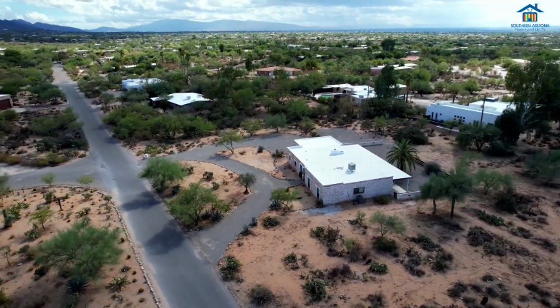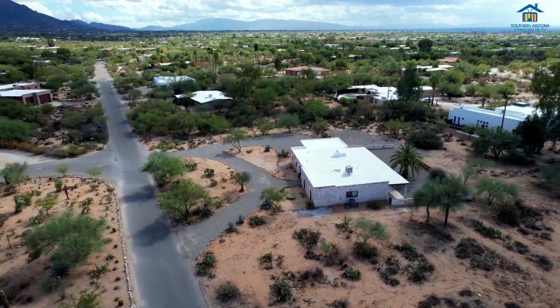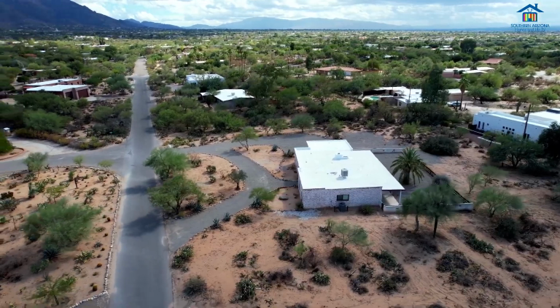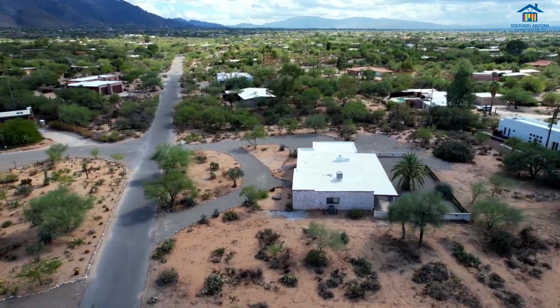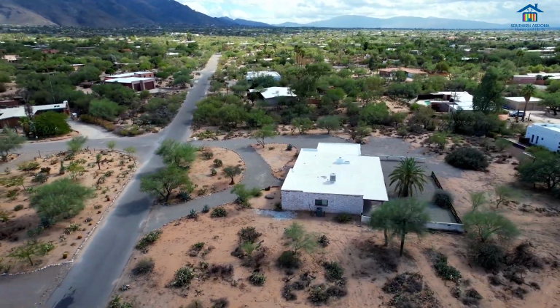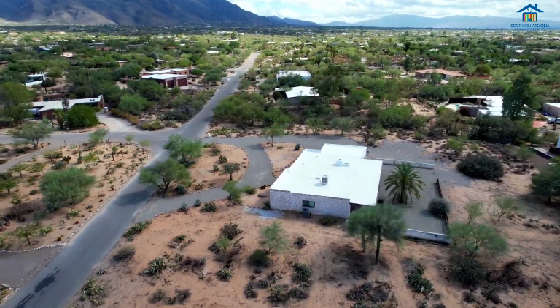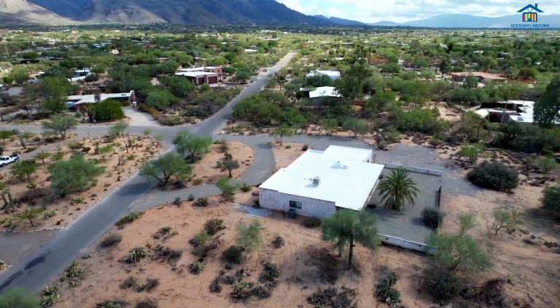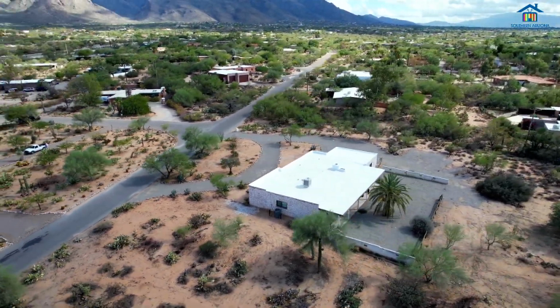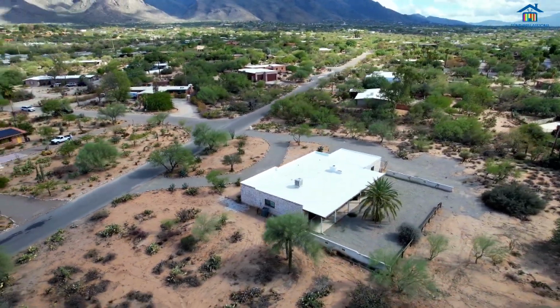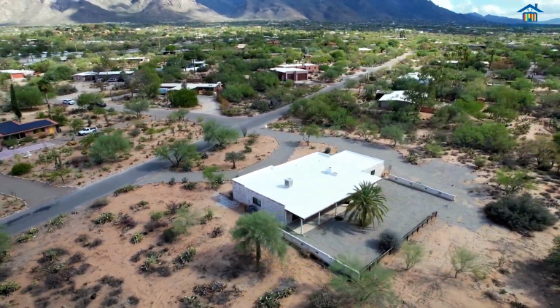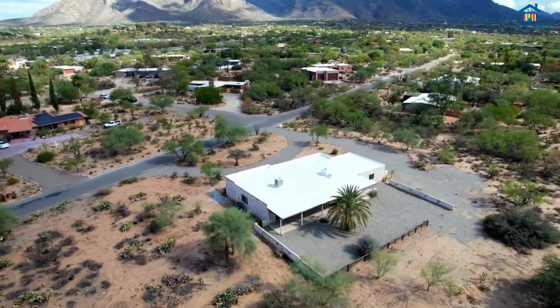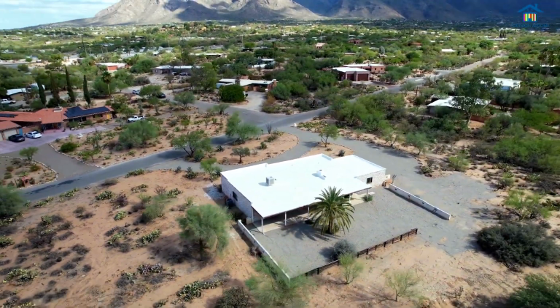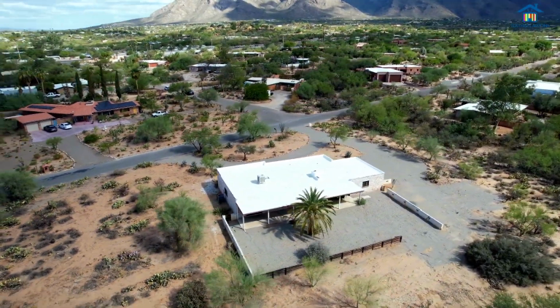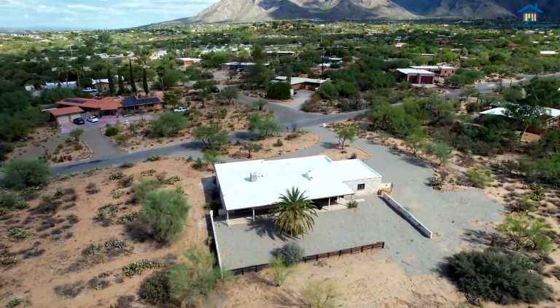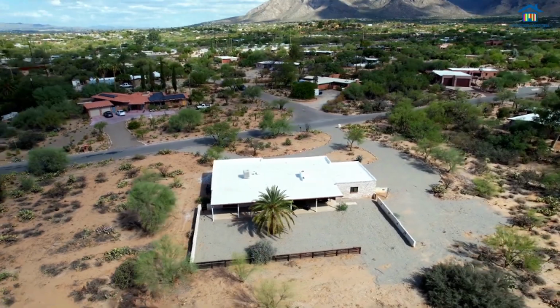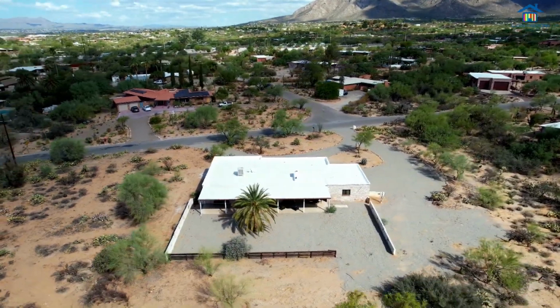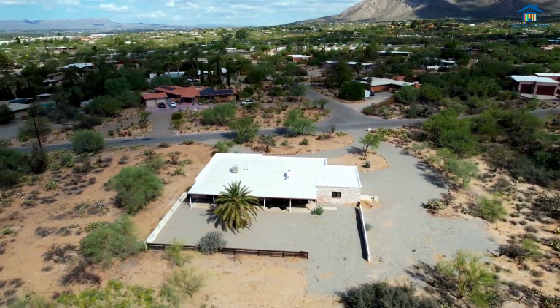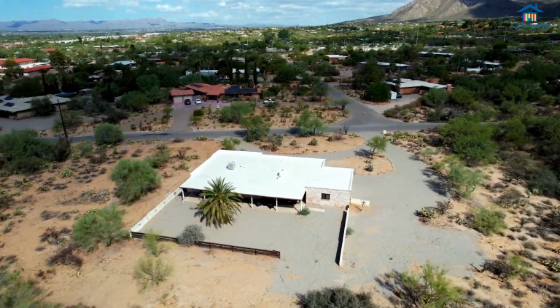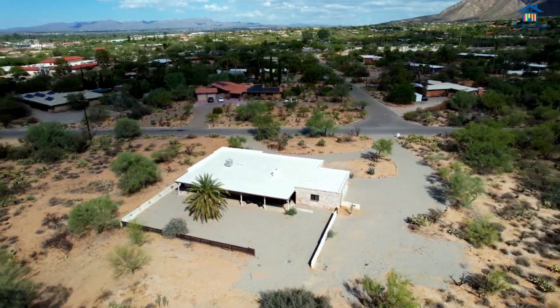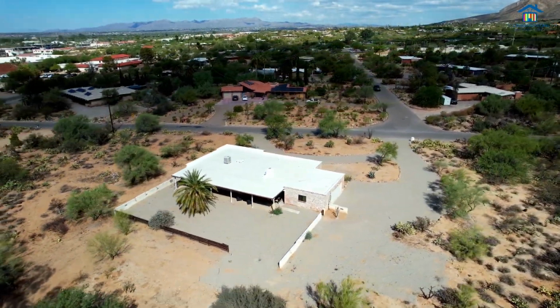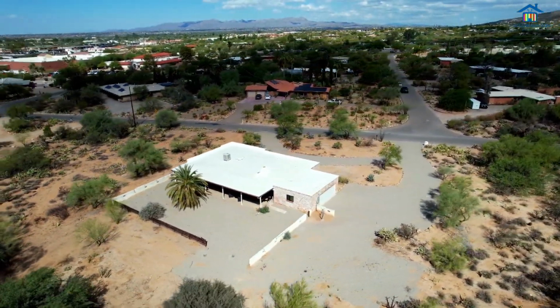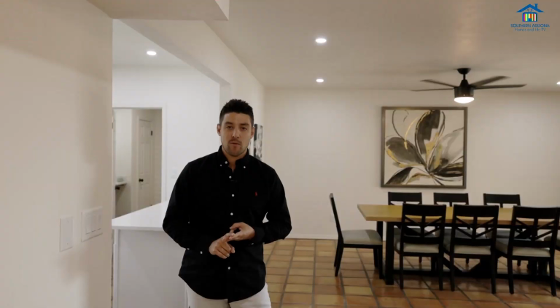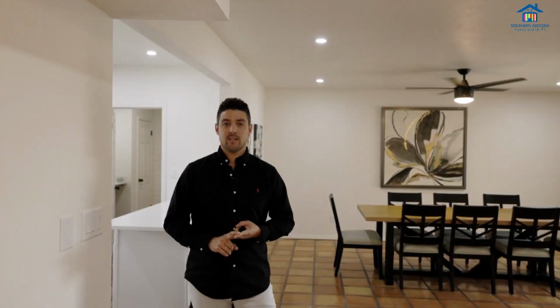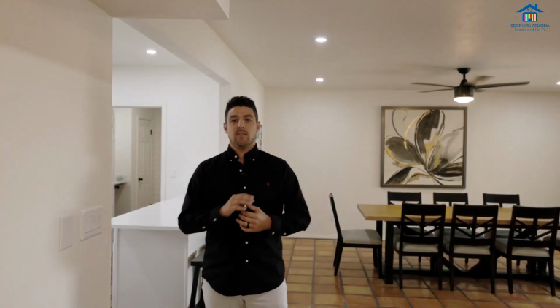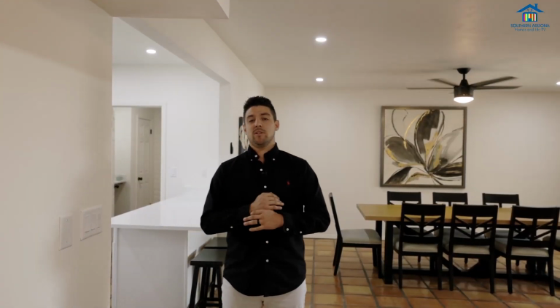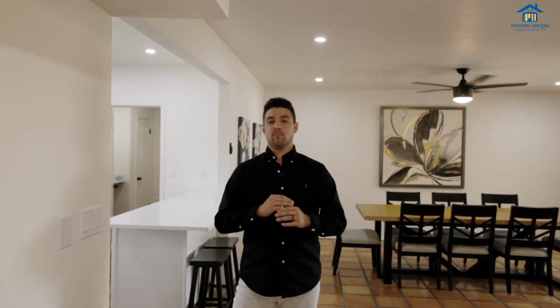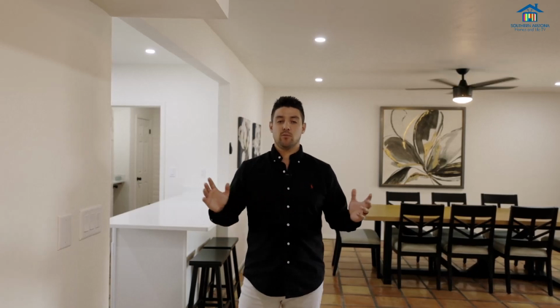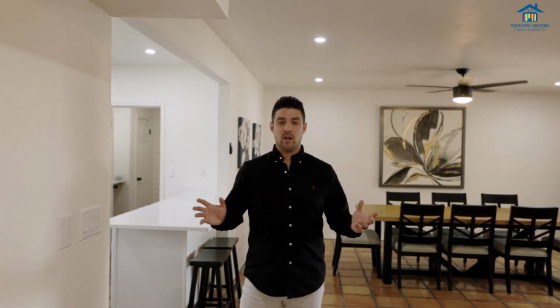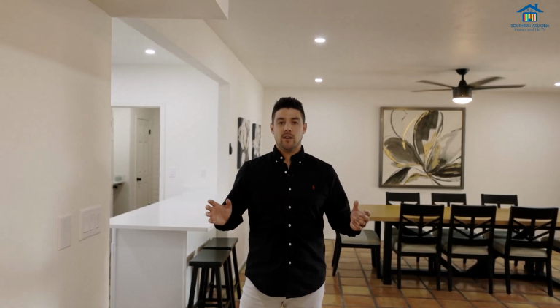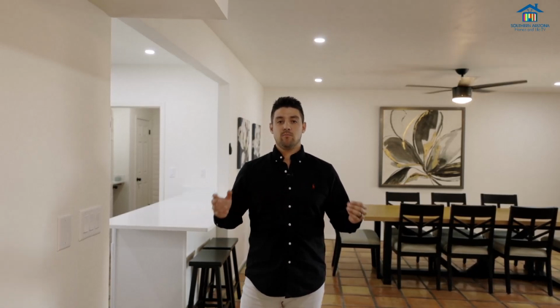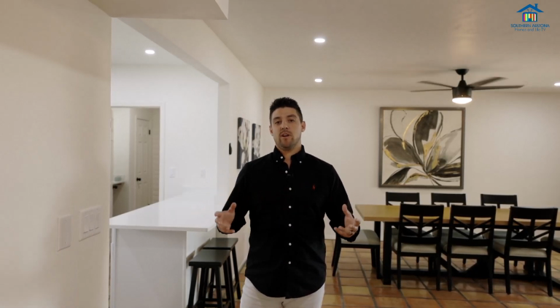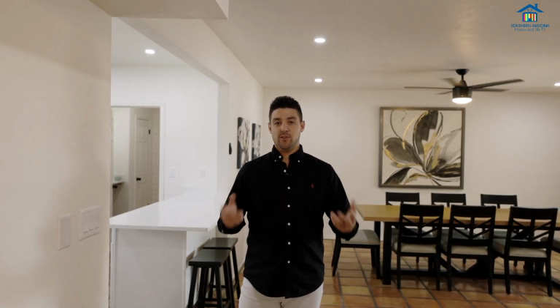This home is move-in ready with tons of brand new finishes — new countertops in all the kitchen and the bathrooms, brand new carpet. This home has been completely redone and it's move-in ready for you.